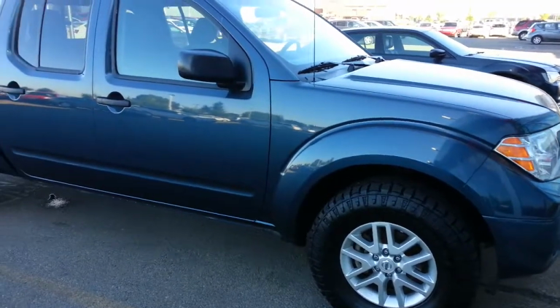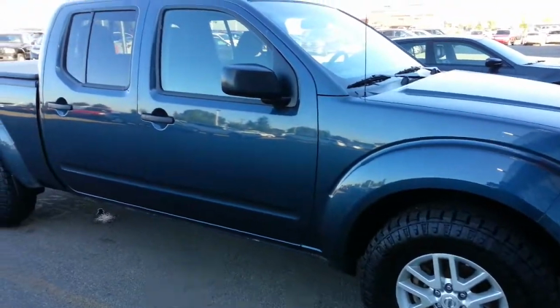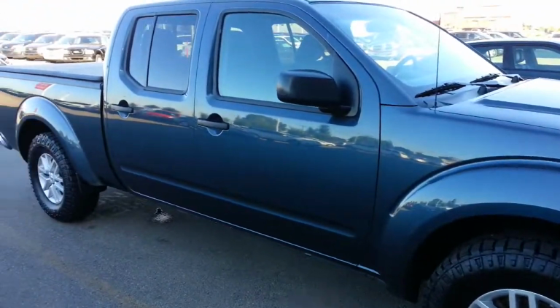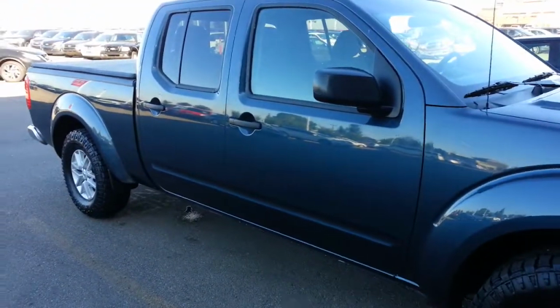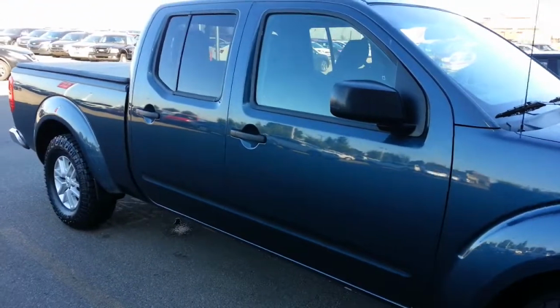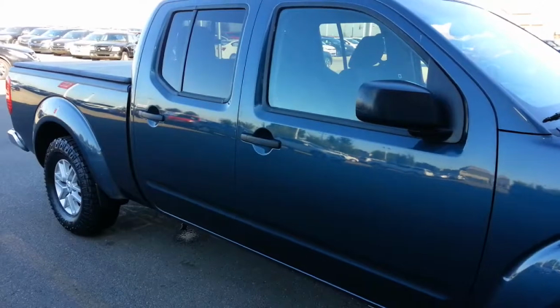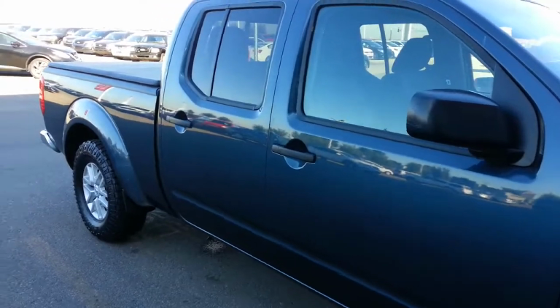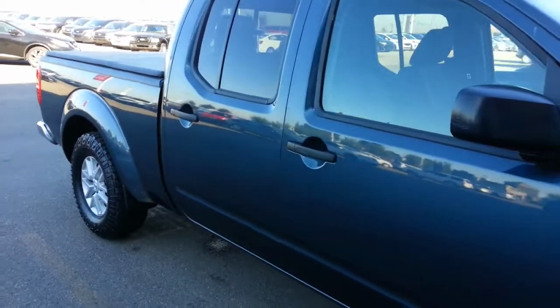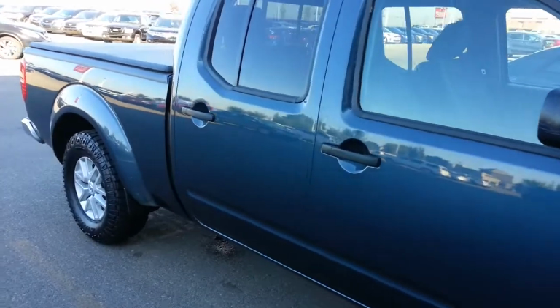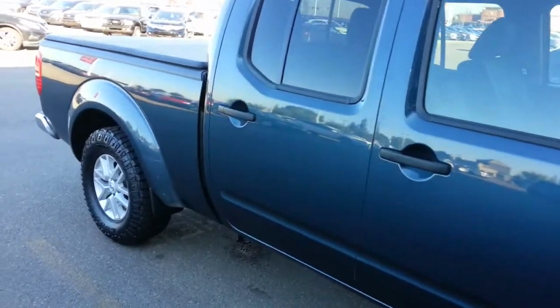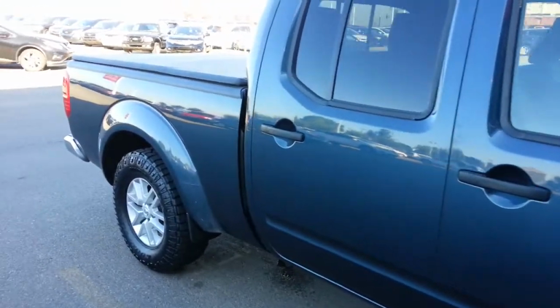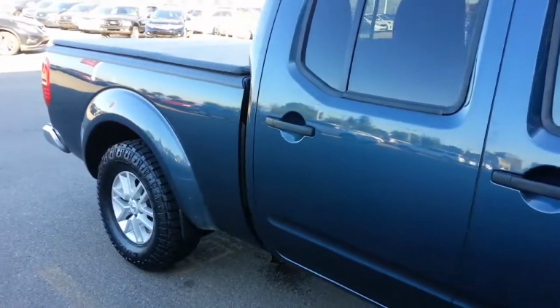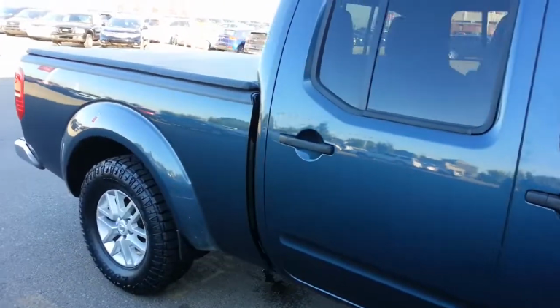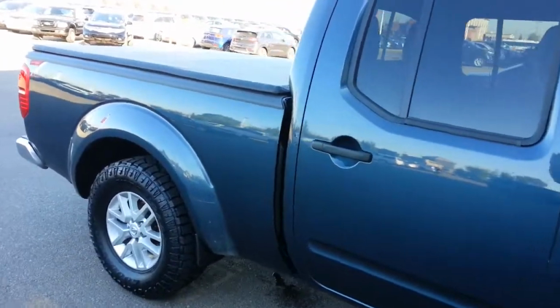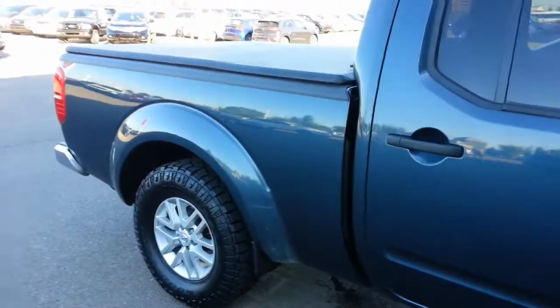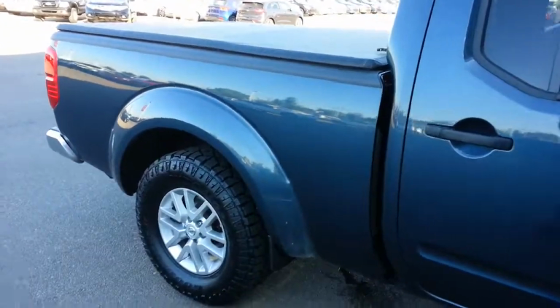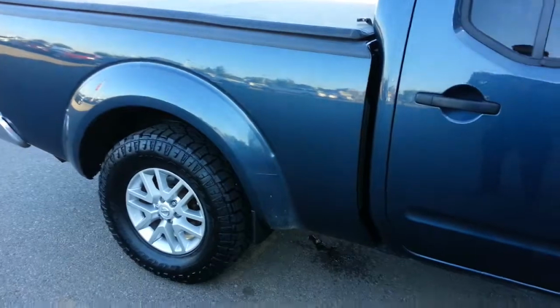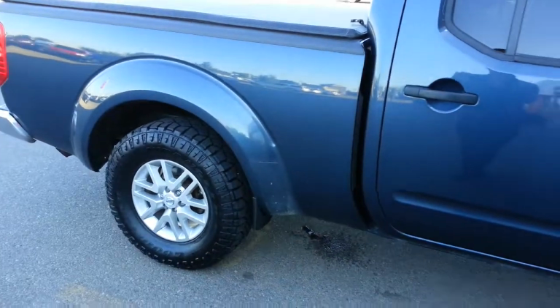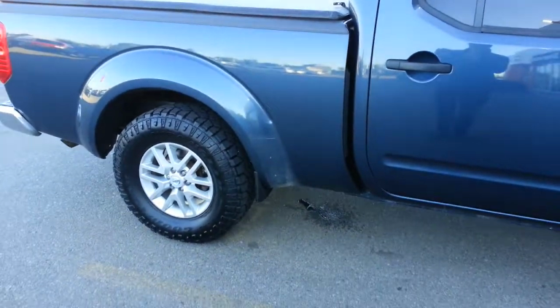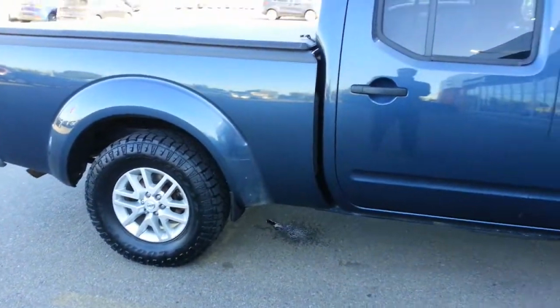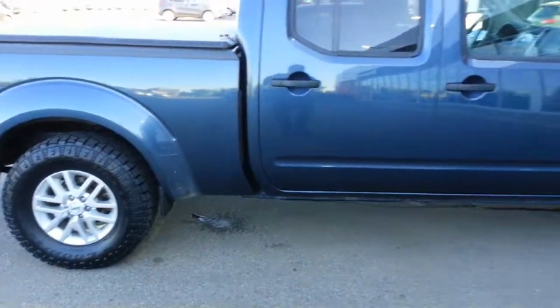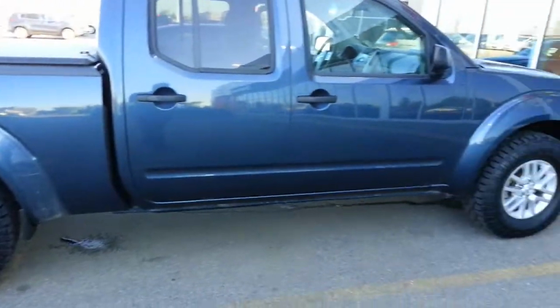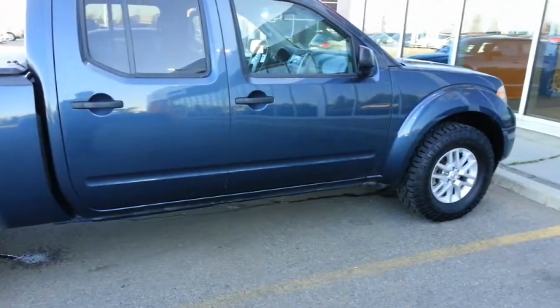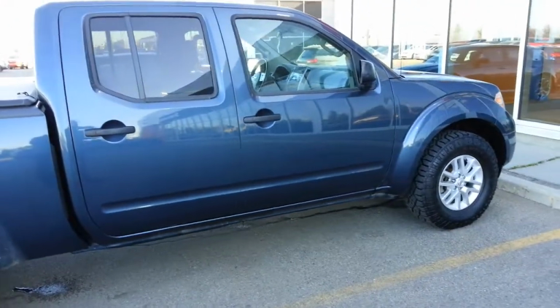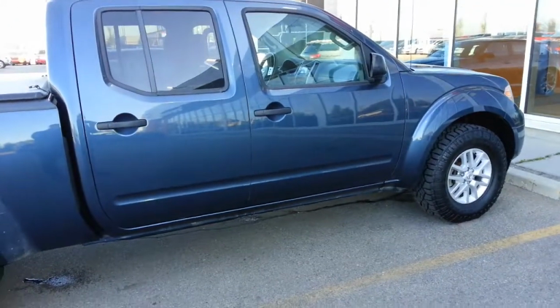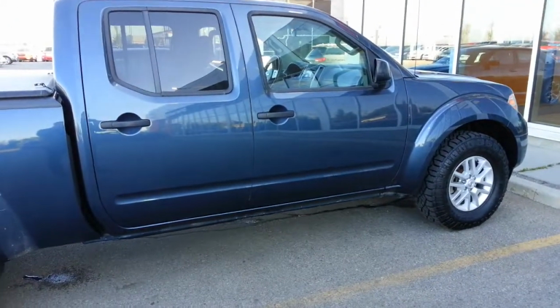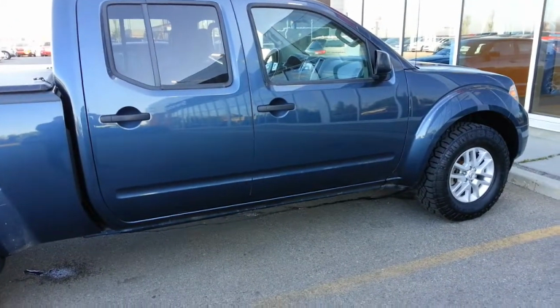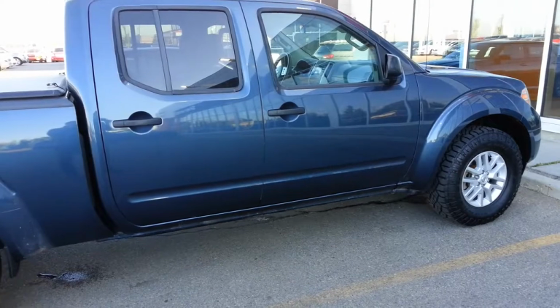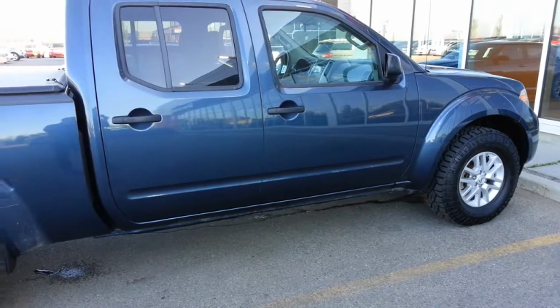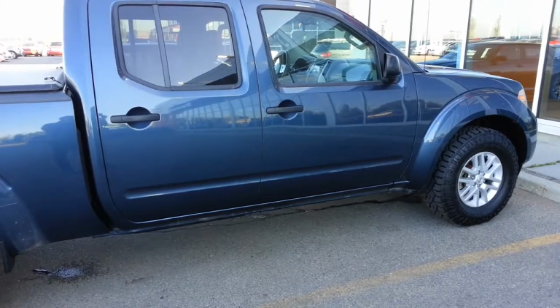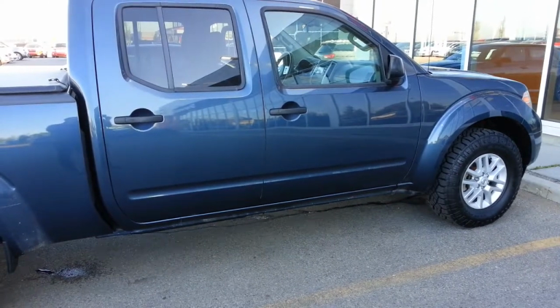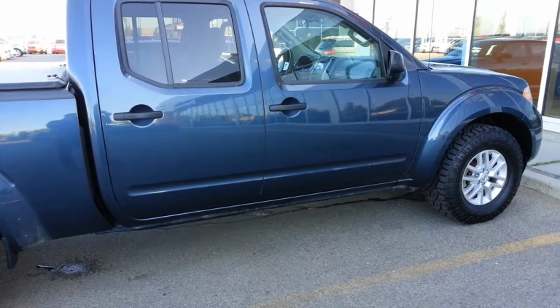So there you go. Again, it's Ron at Sherwood Nissan, I hope you like it. I'm here till three o'clock today. You can feel free to contact me at 780-449-5775. I really look forward to working with you. Have a great day, bye bye.